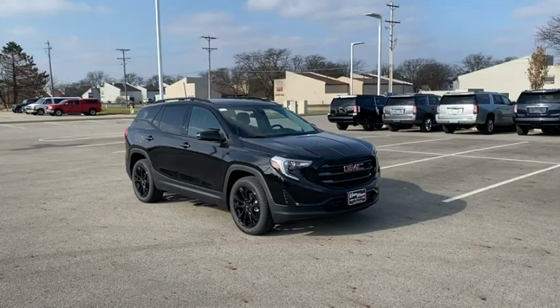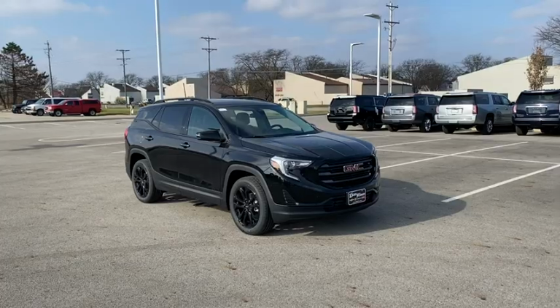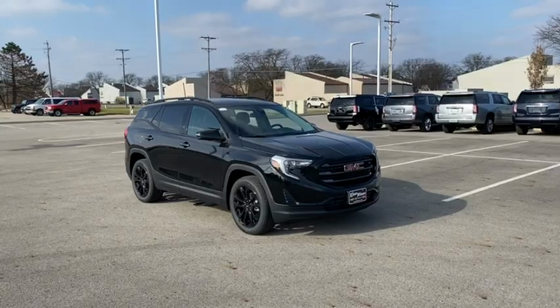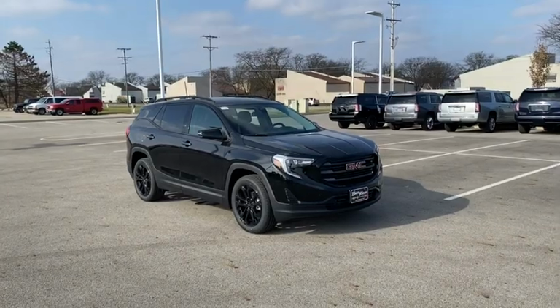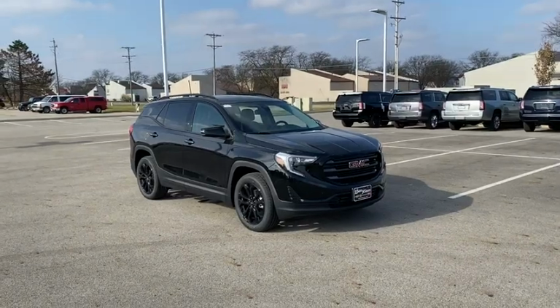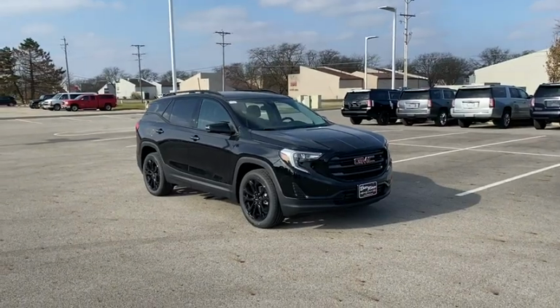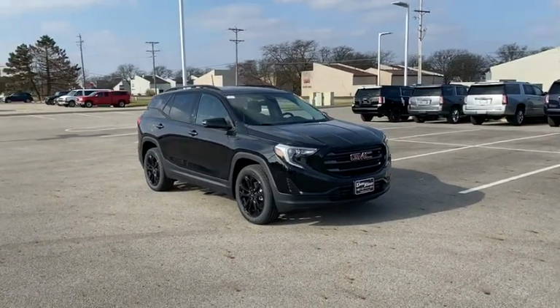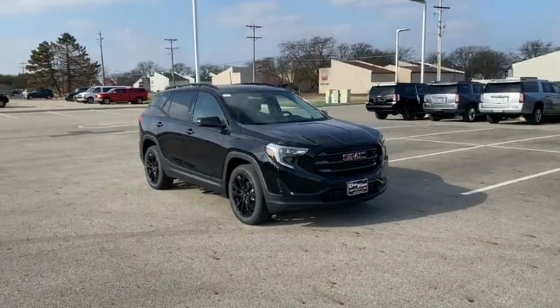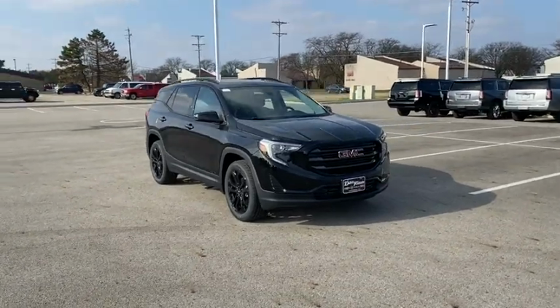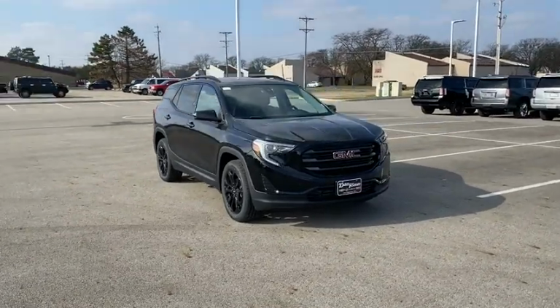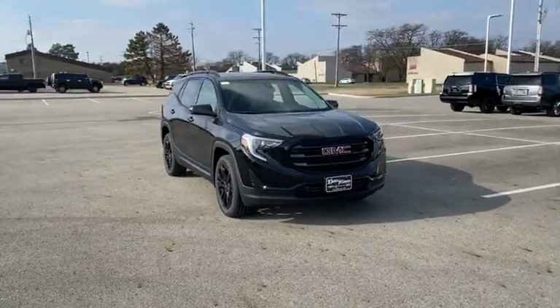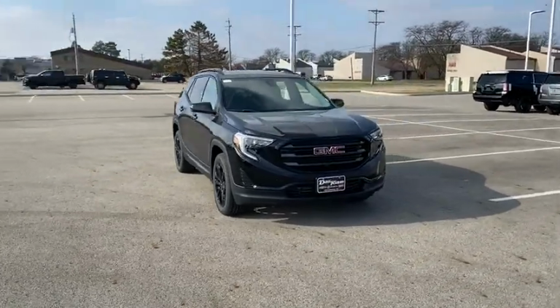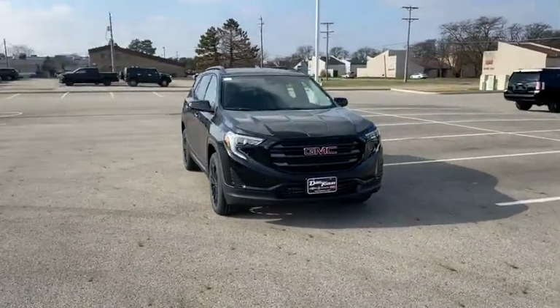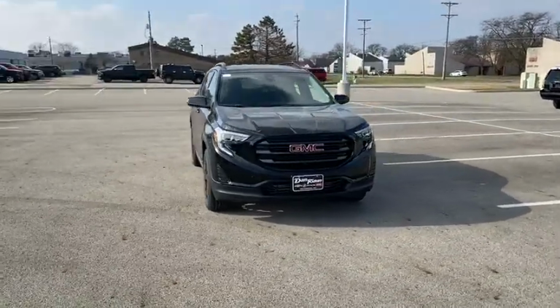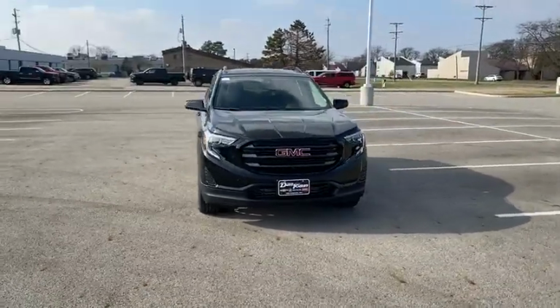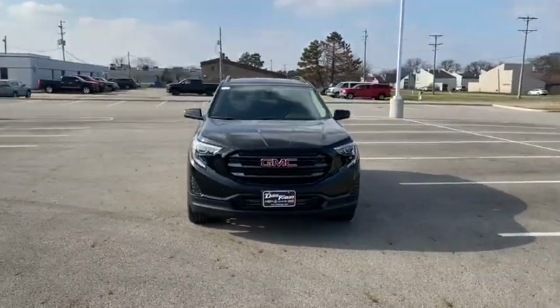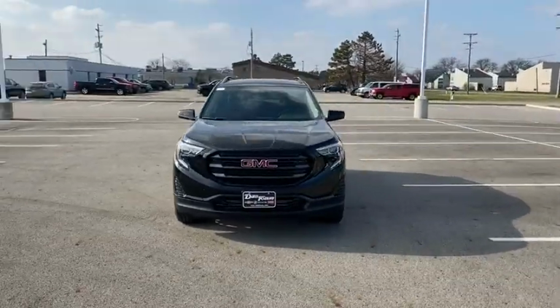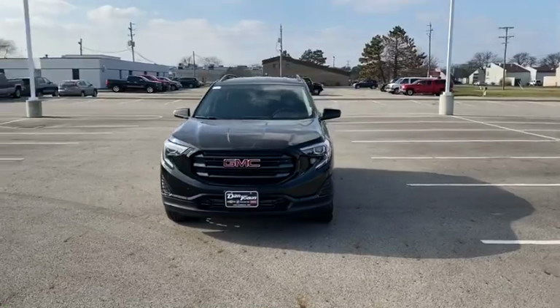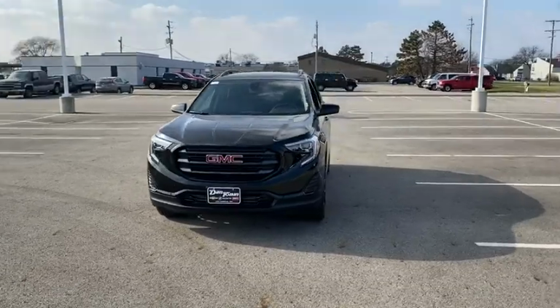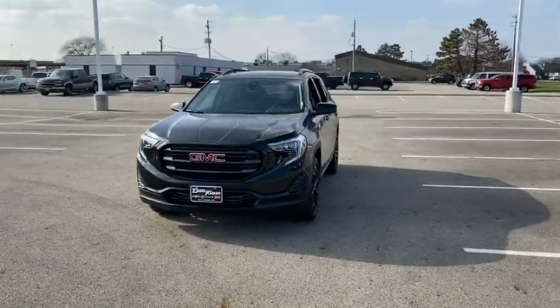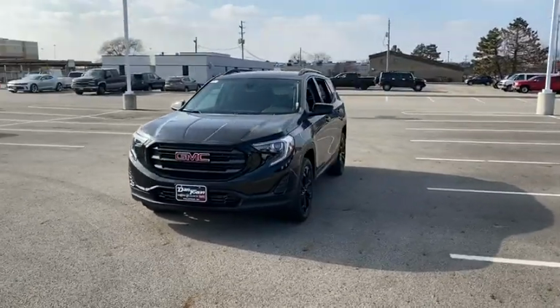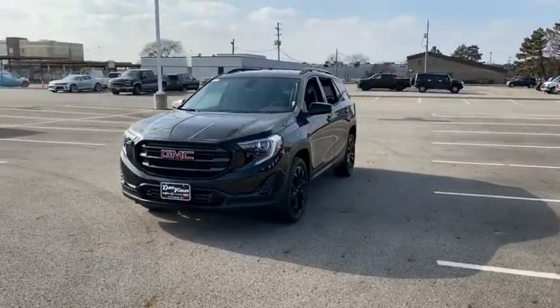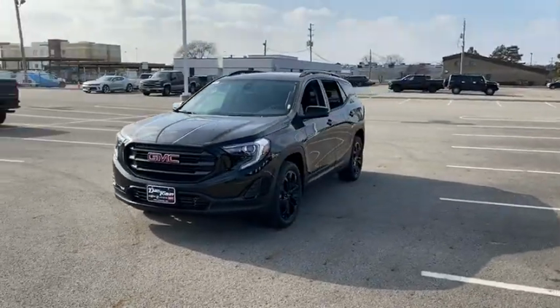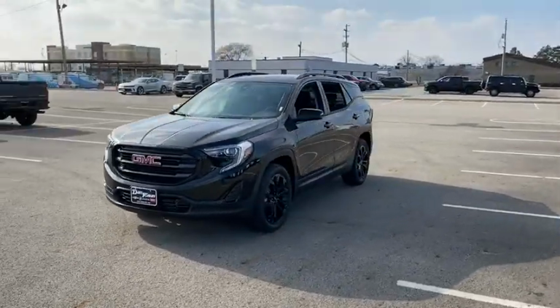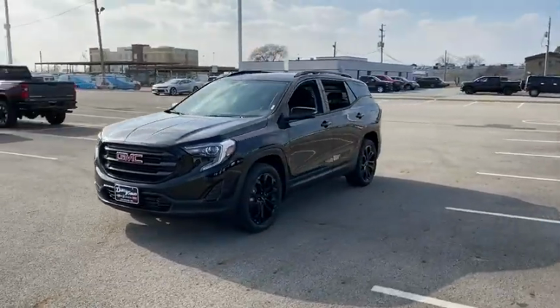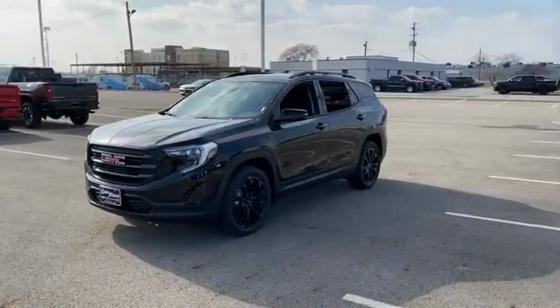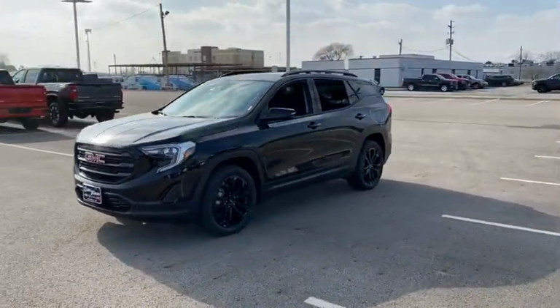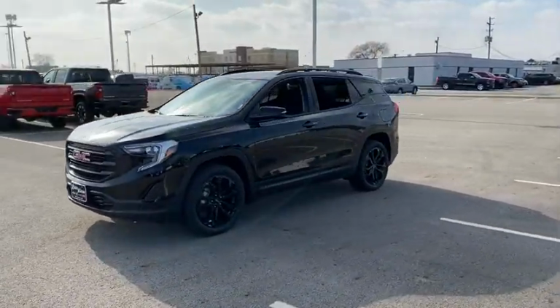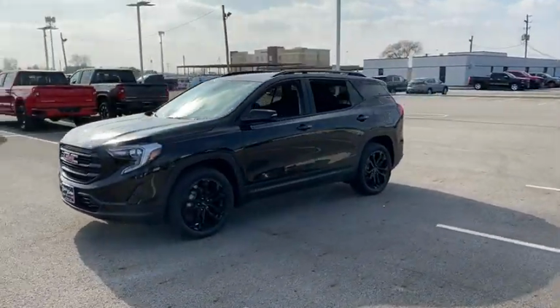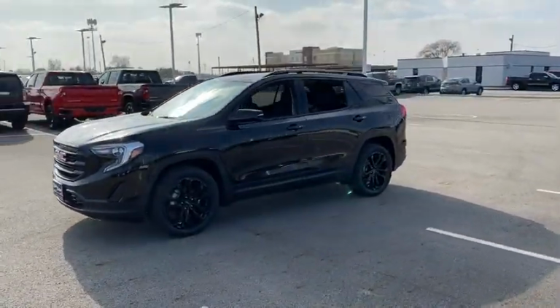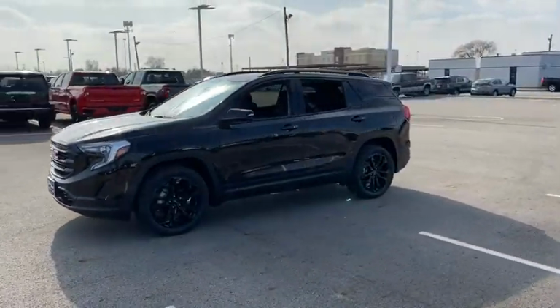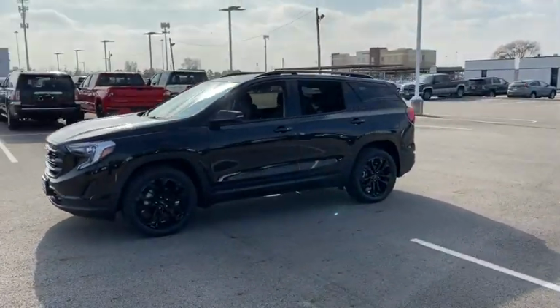Make a great choice today with the 2020 GMC Terrain. The GMC Terrain combines the benefits of a crossover with the style and functionality of an SUV.